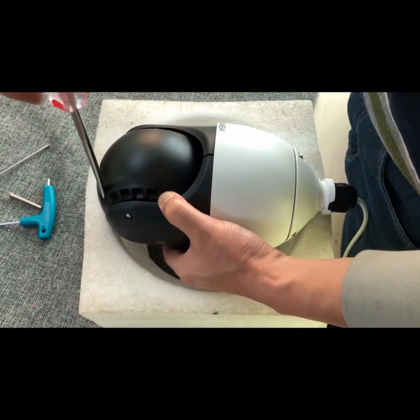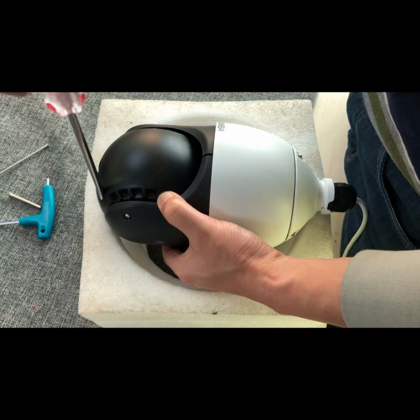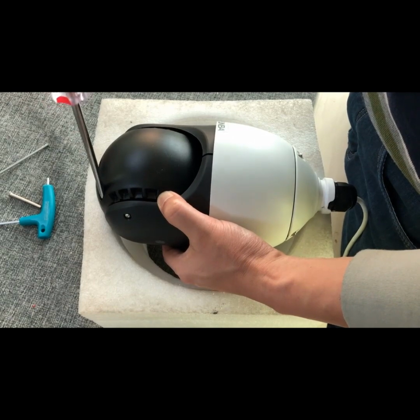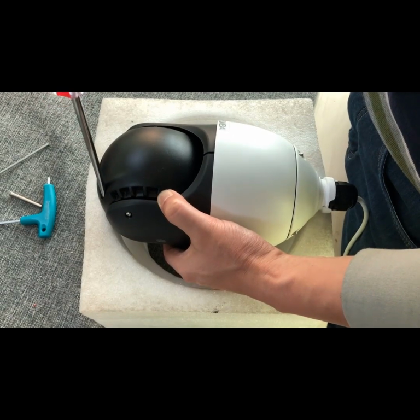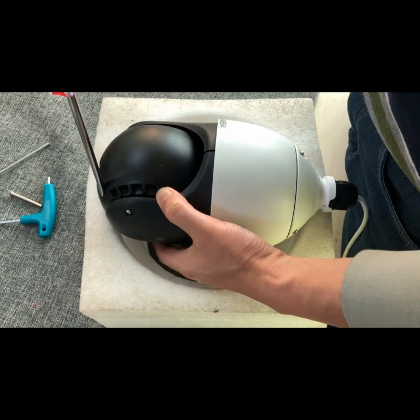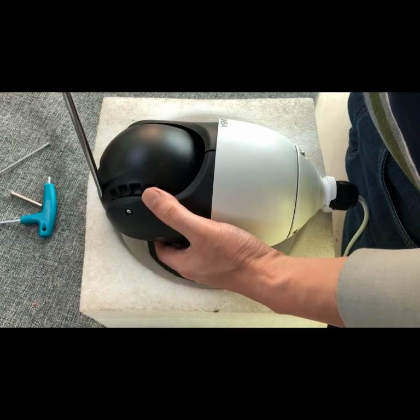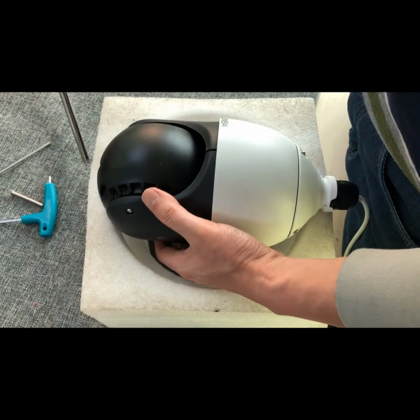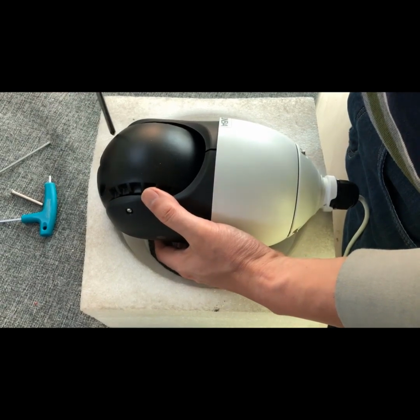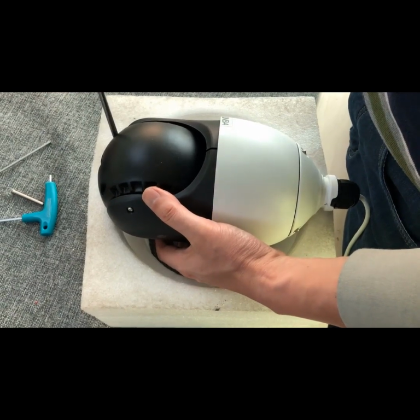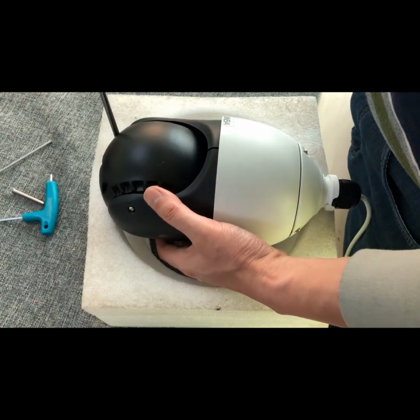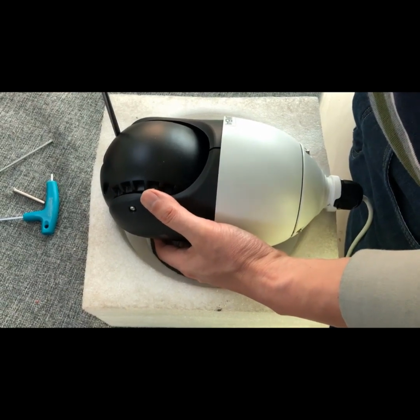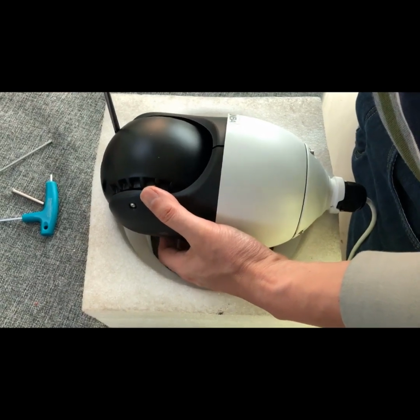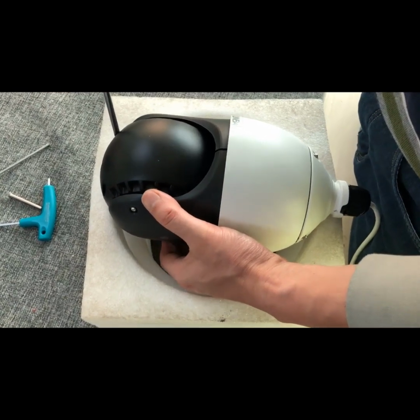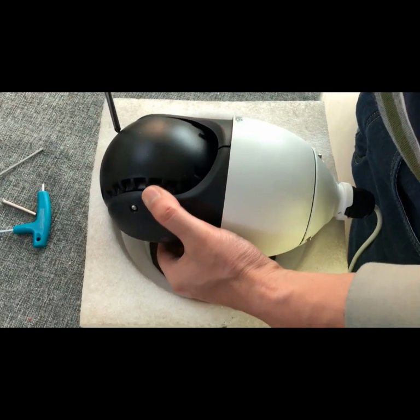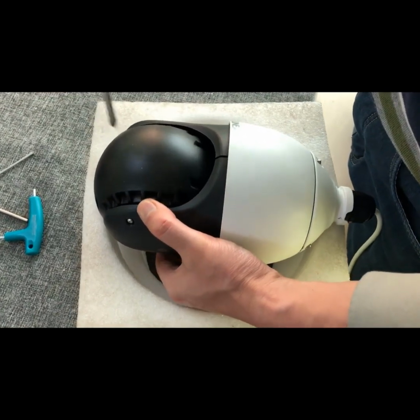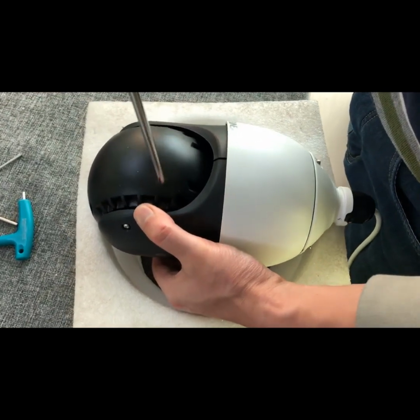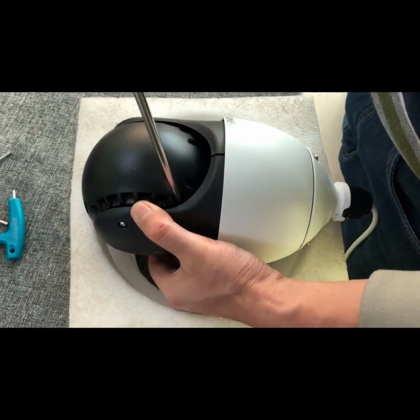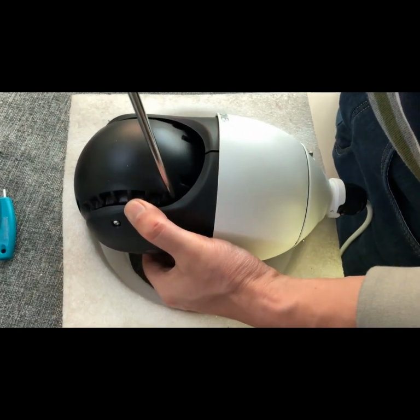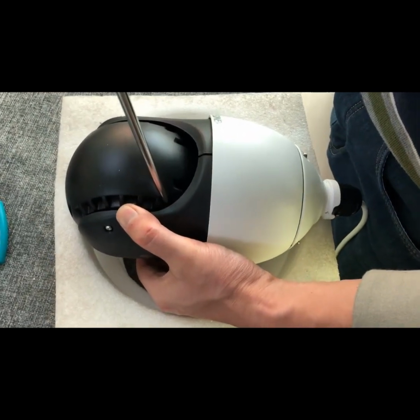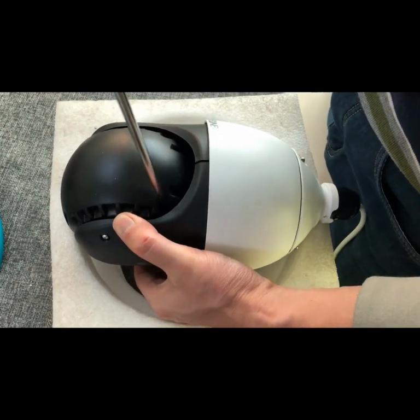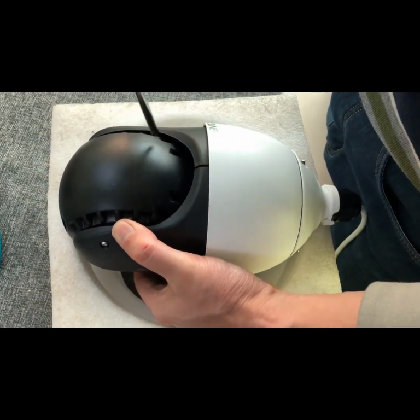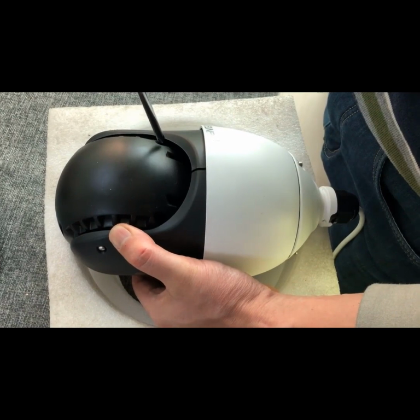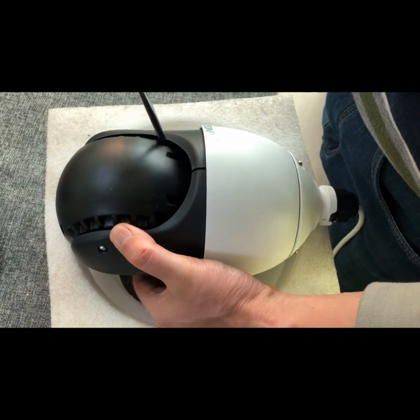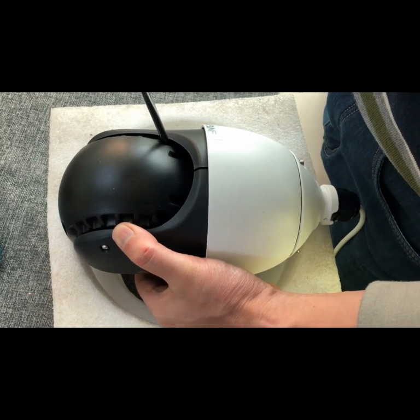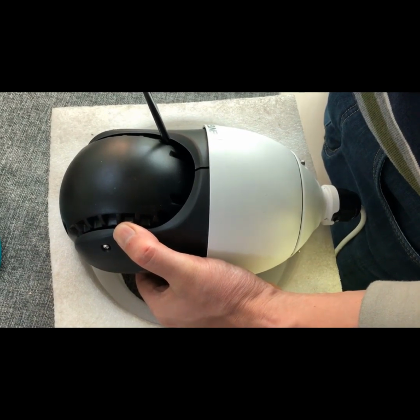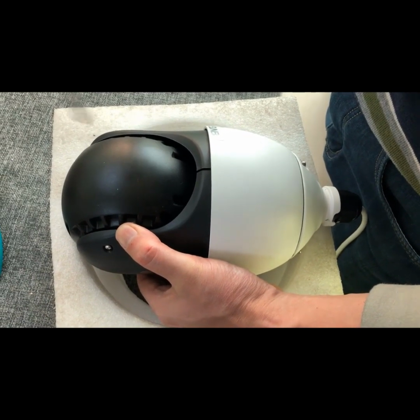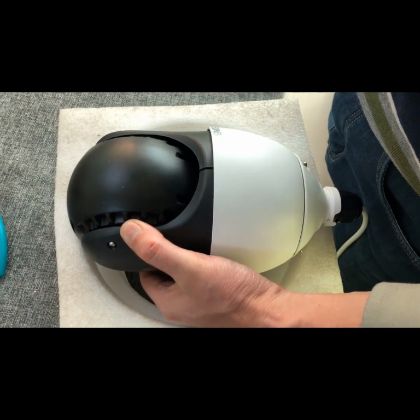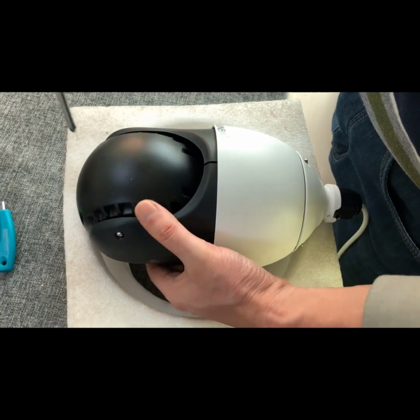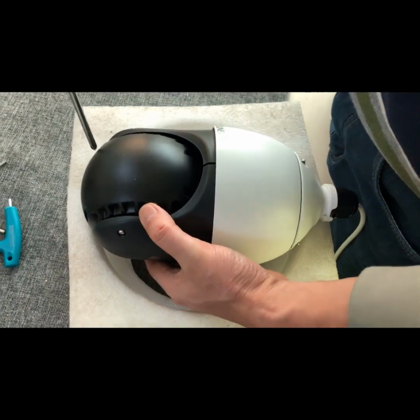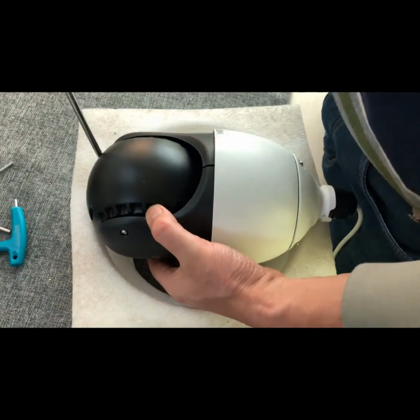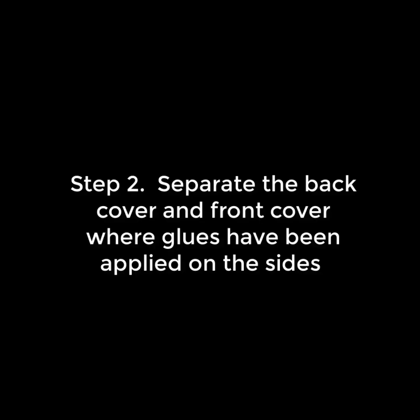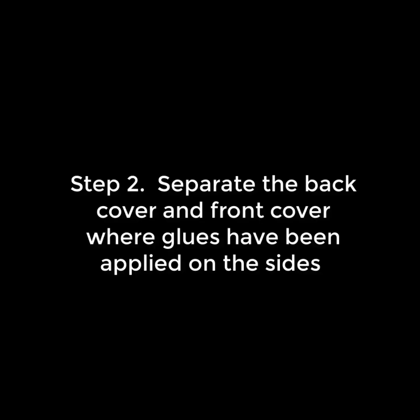For the first step, please loosen the four screws on the back cover — just don't take them all out, and I'll tell you why in a moment.